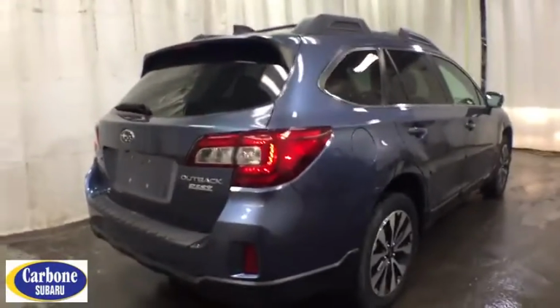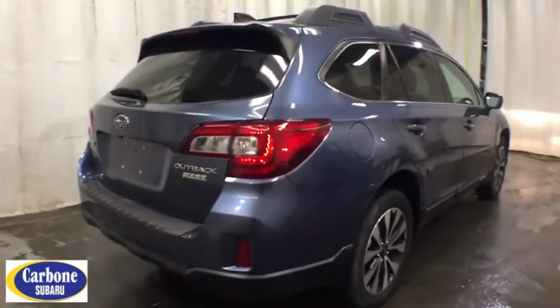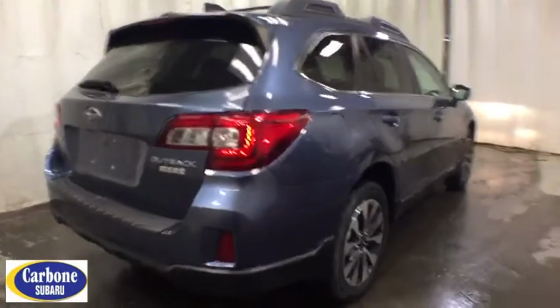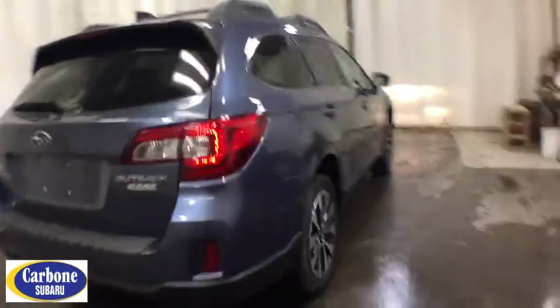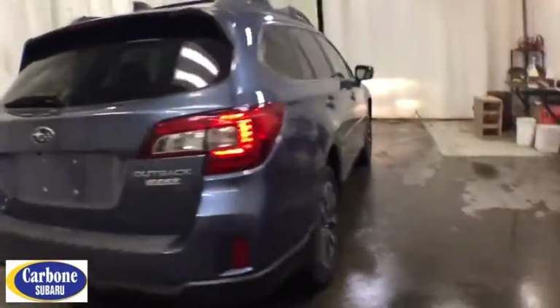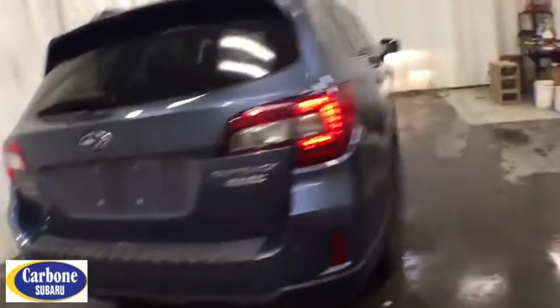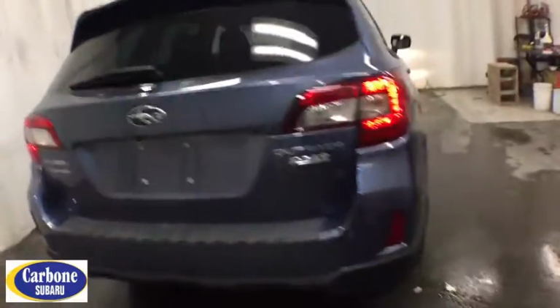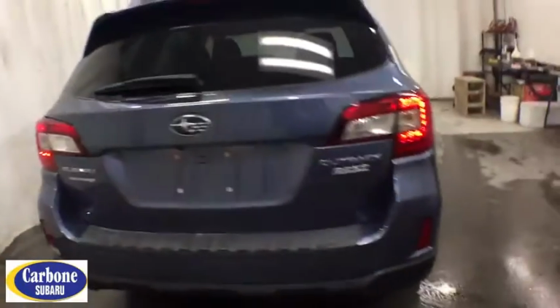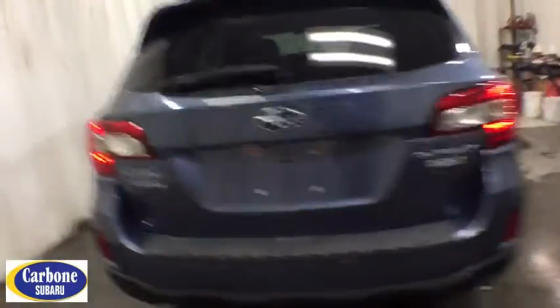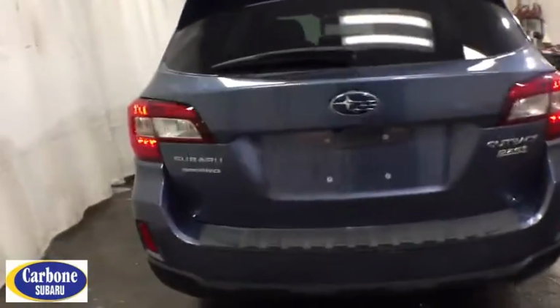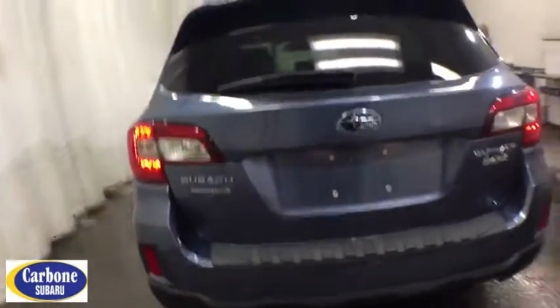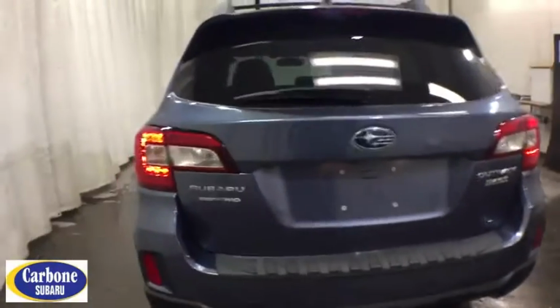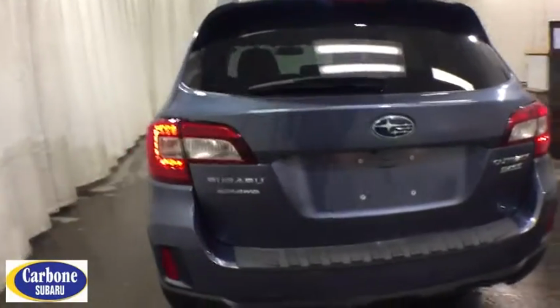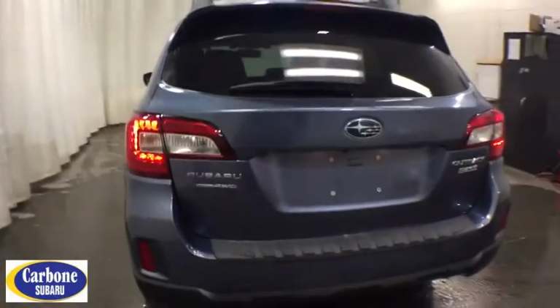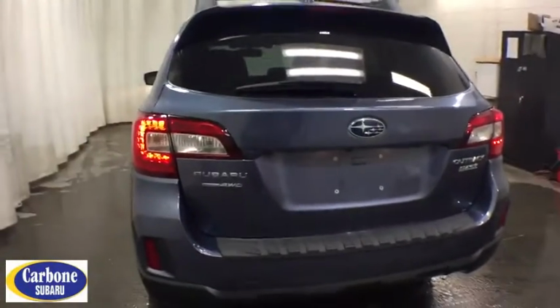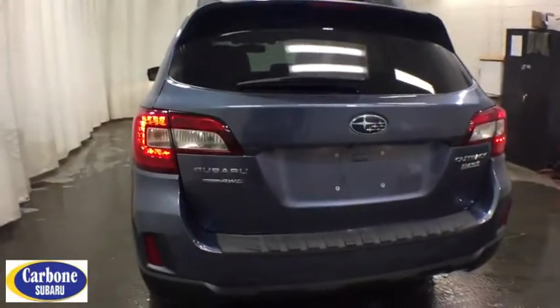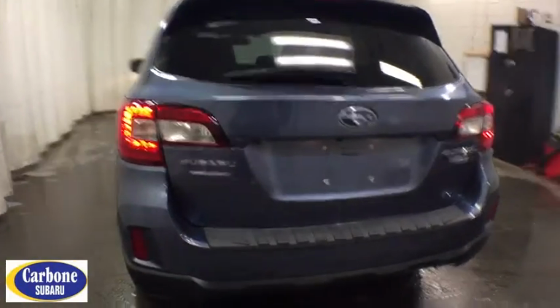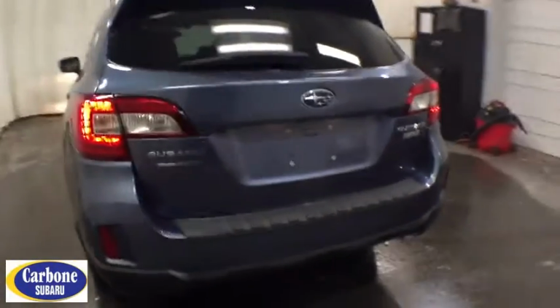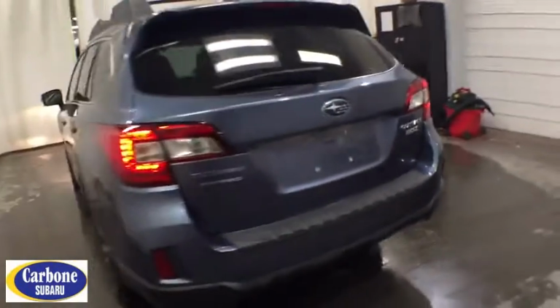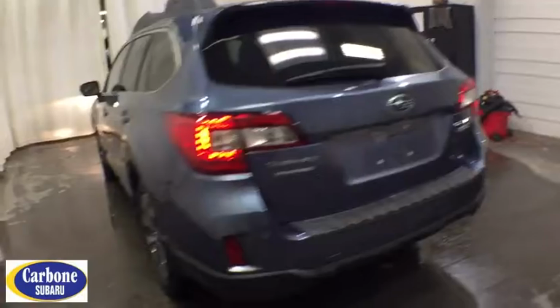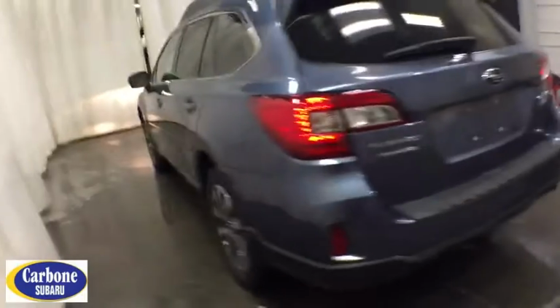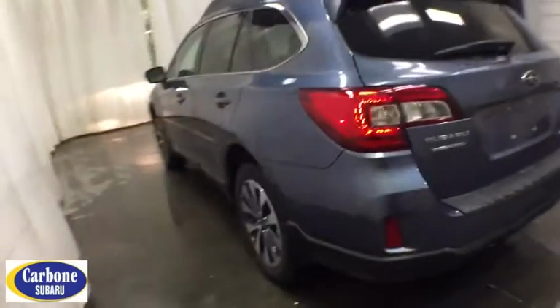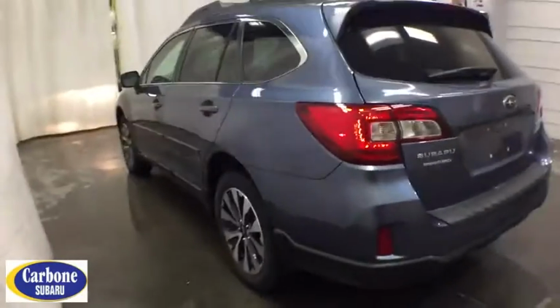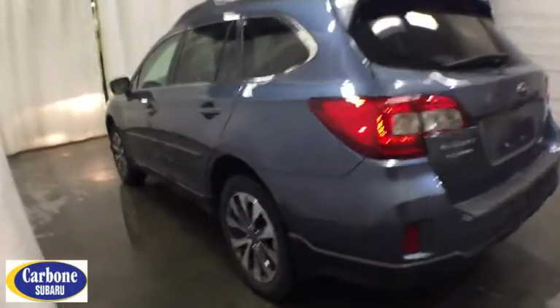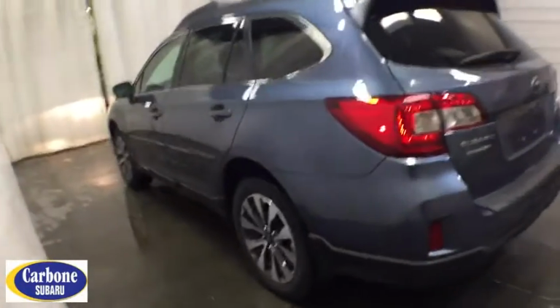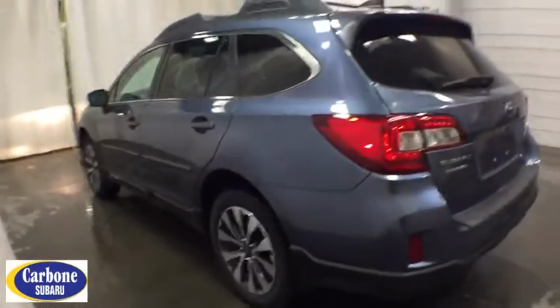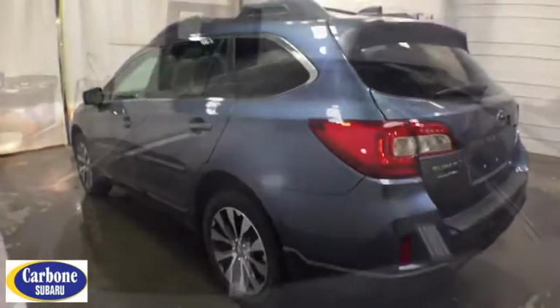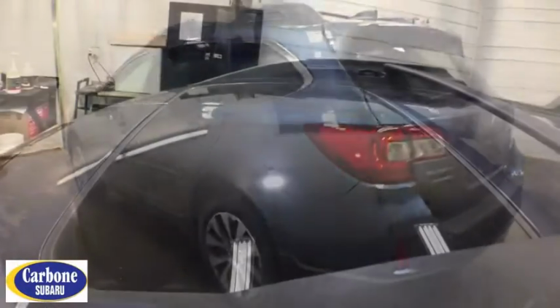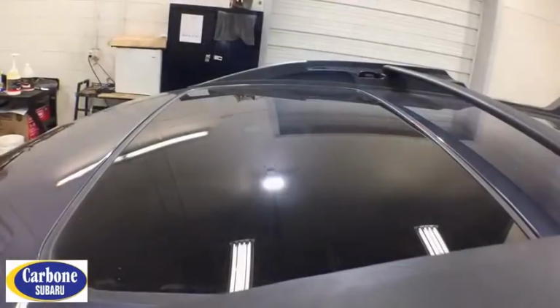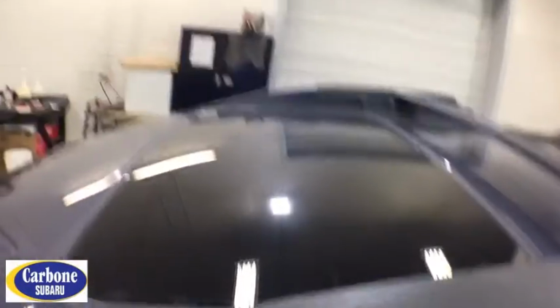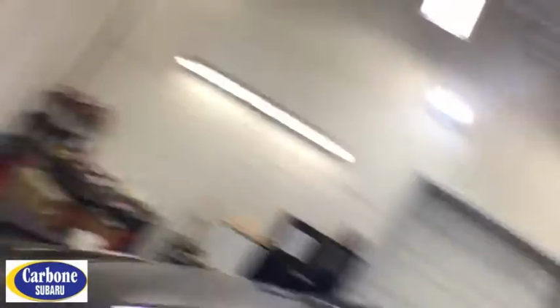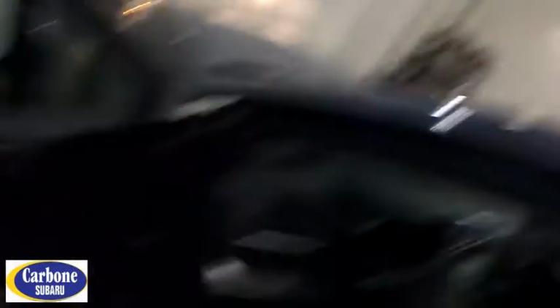Keyless entry, all-wheel drive, navigation system, backup camera, power liftgate, power passenger seat, leather-wrapped steering wheel, driver lumbar, adjustable steering wheel, power steering.